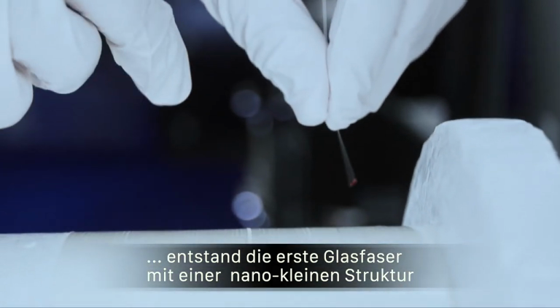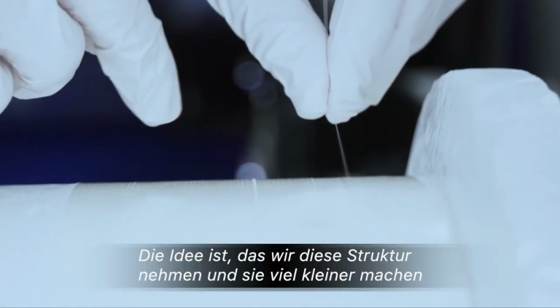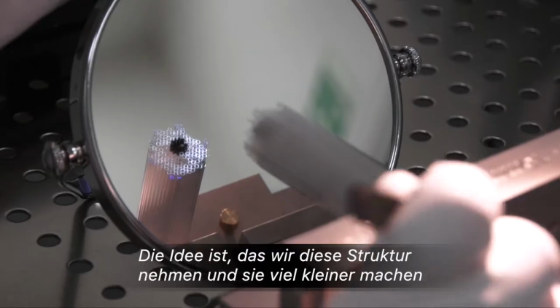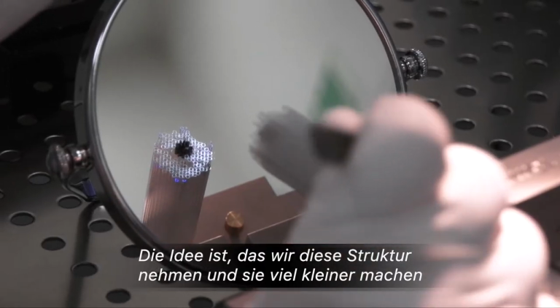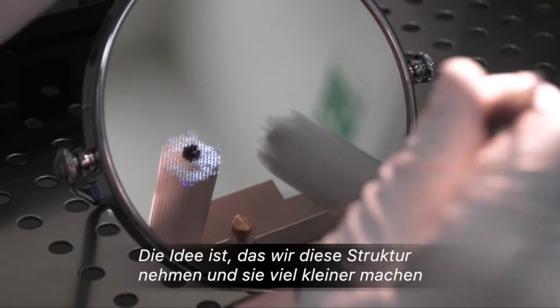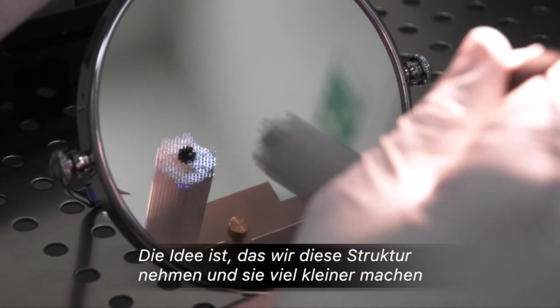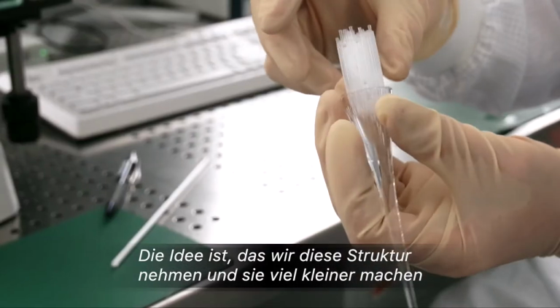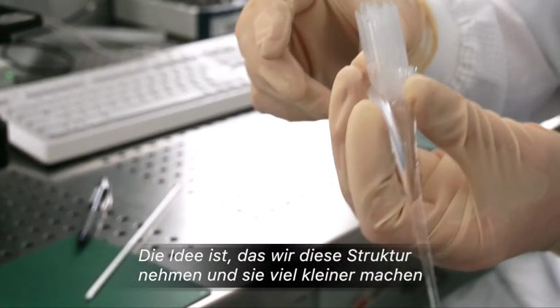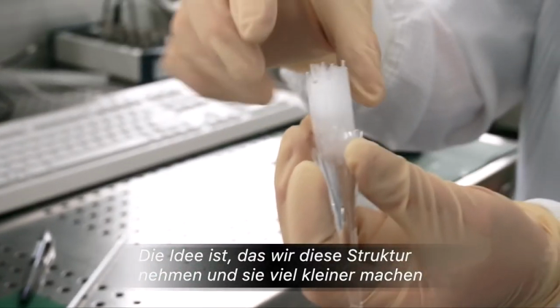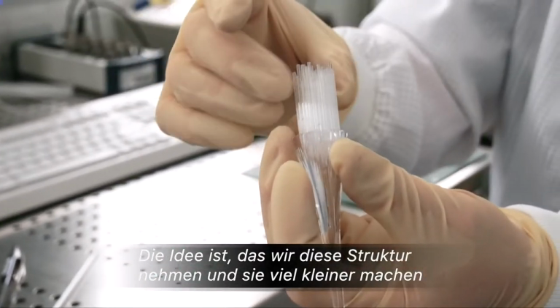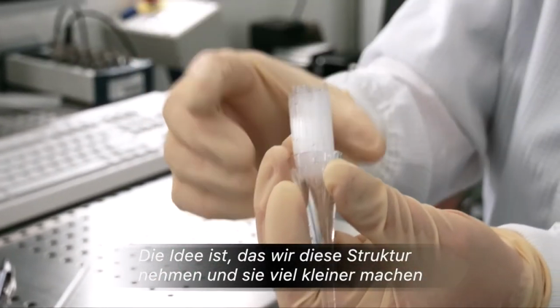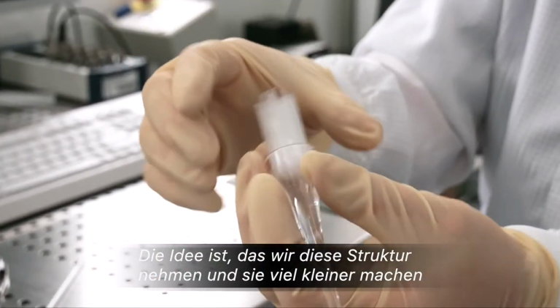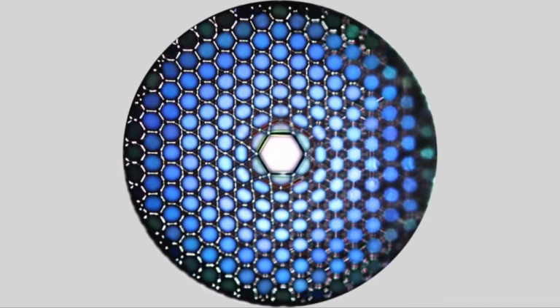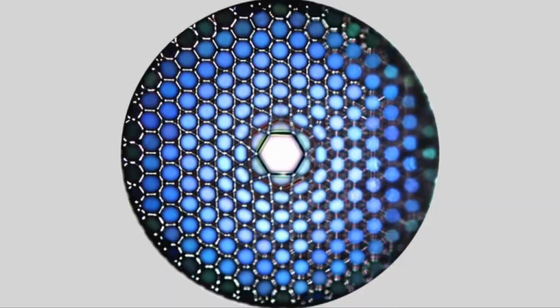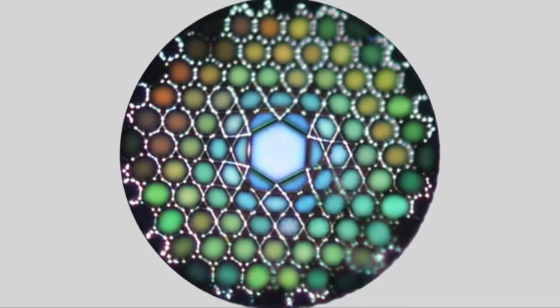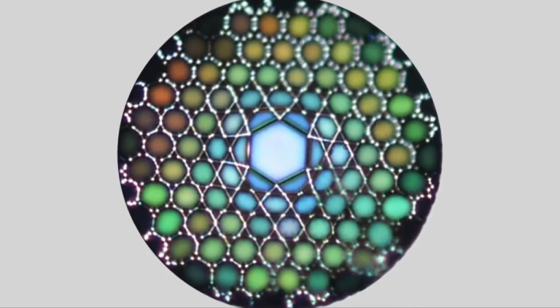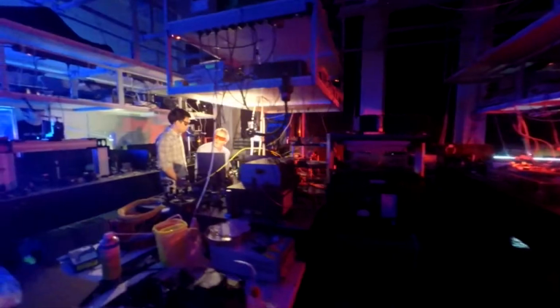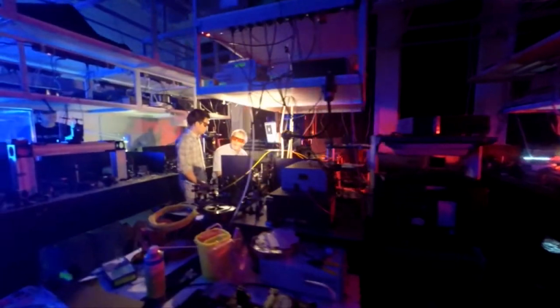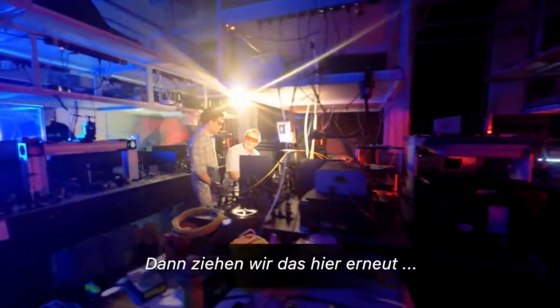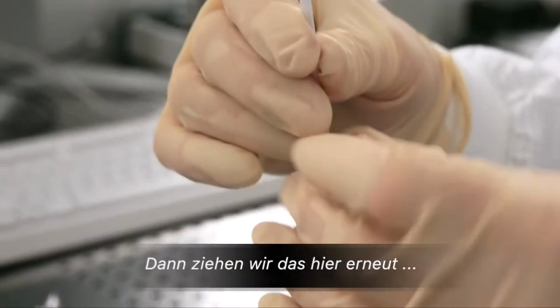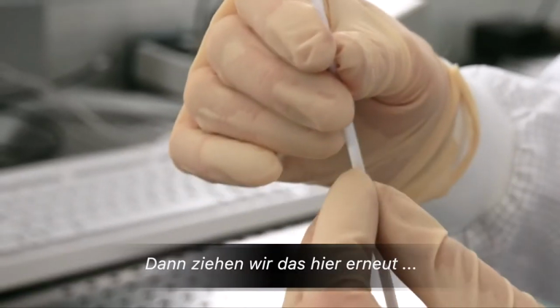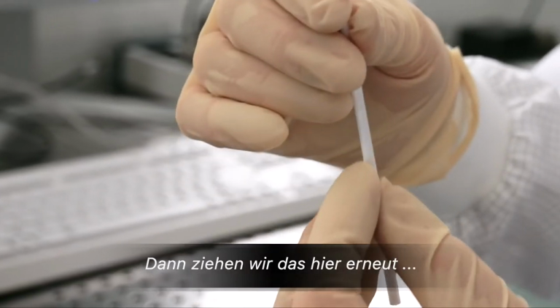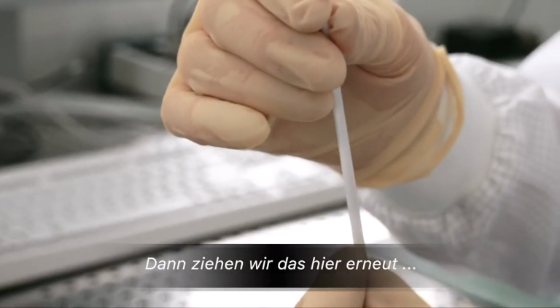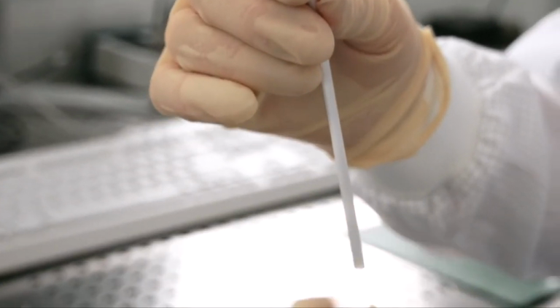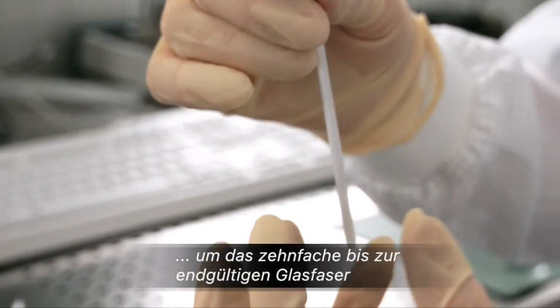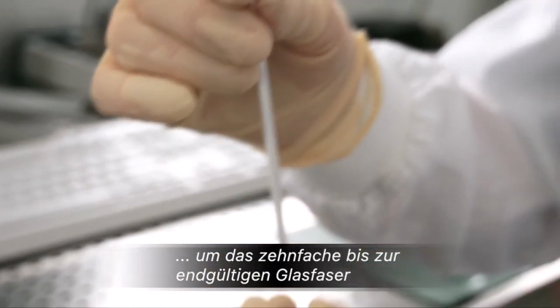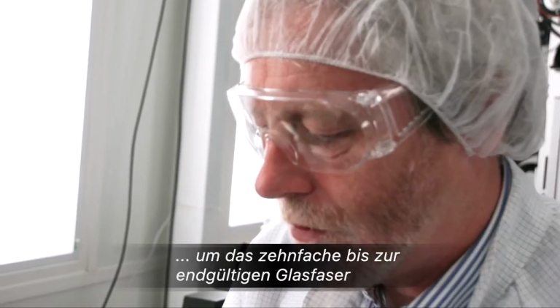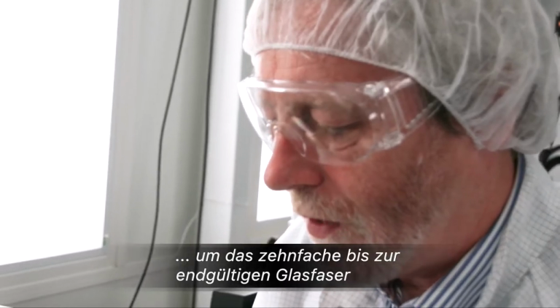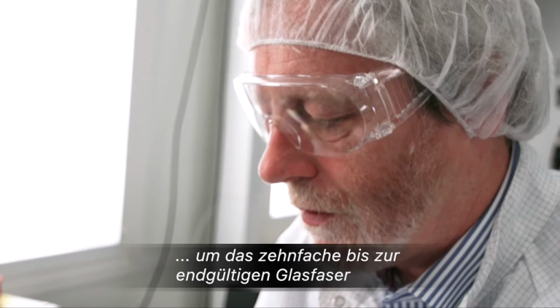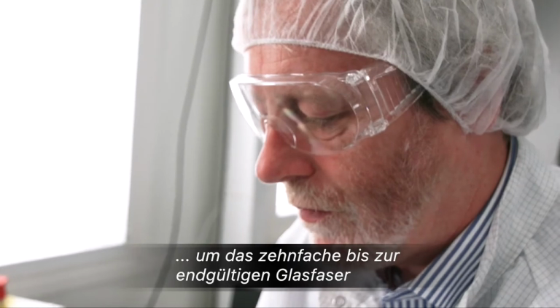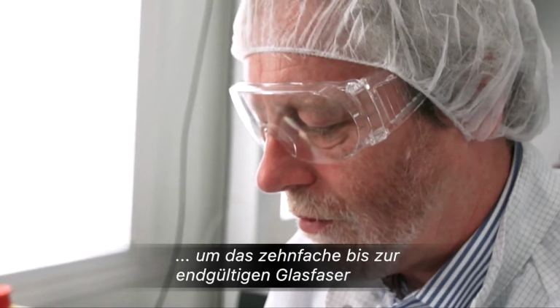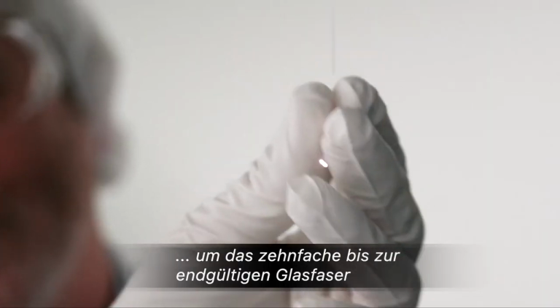The idea is that we take this structure and we make it much smaller. Then we draw this one down again by another factor of 10 to the final fiber itself.